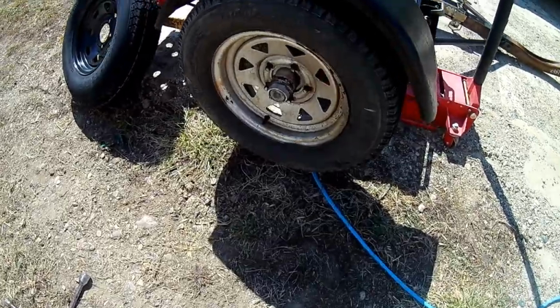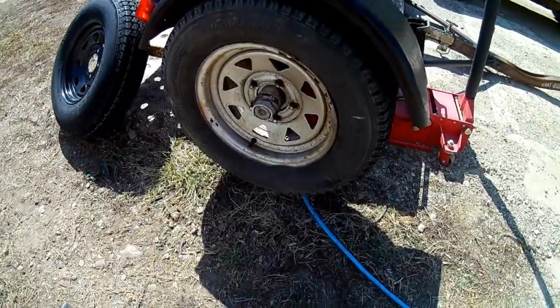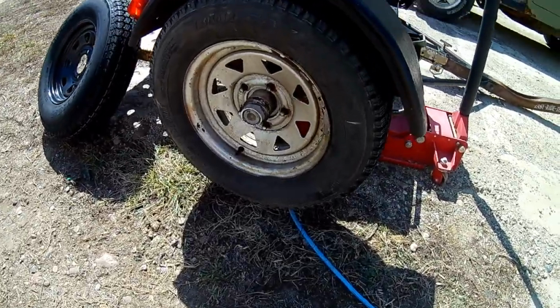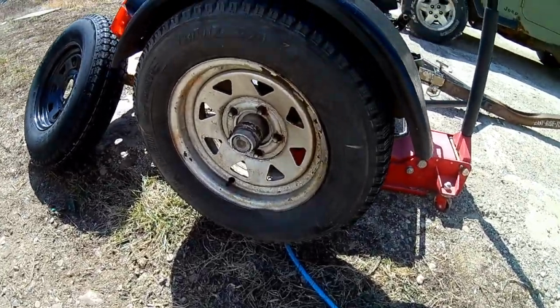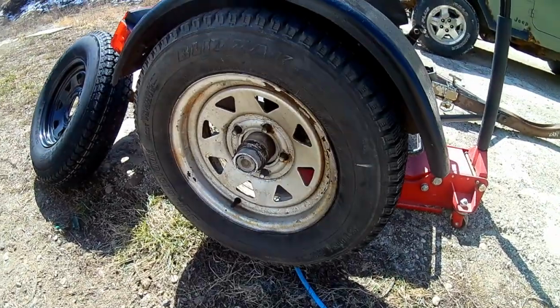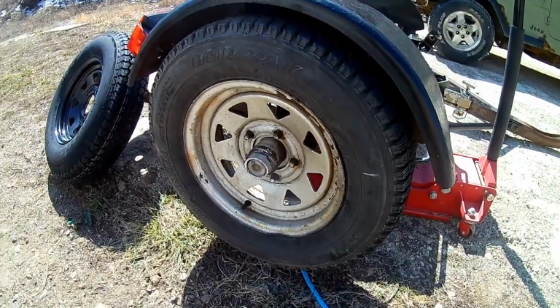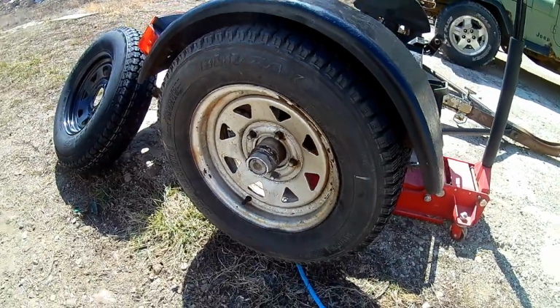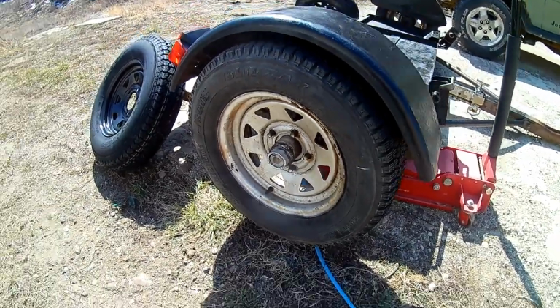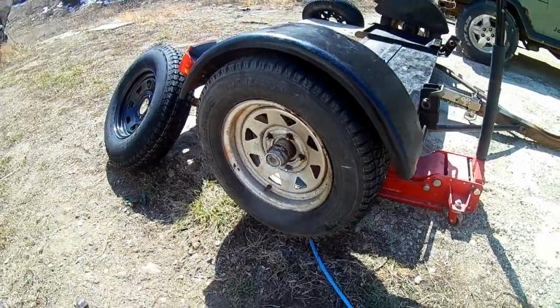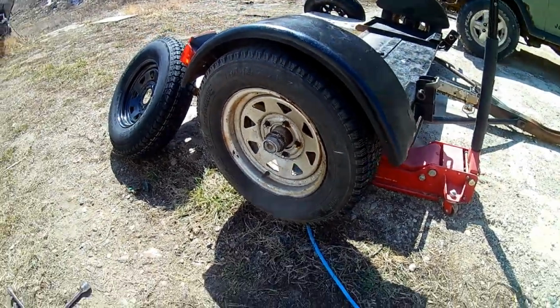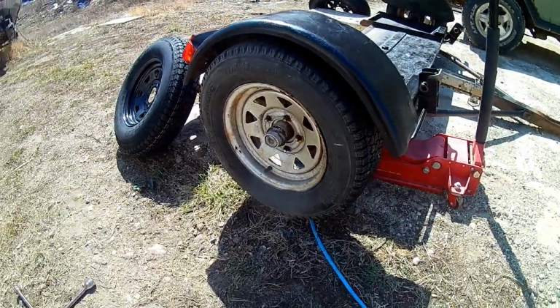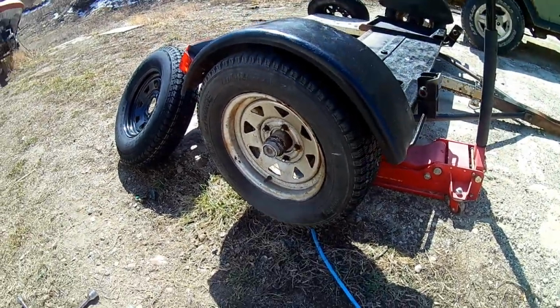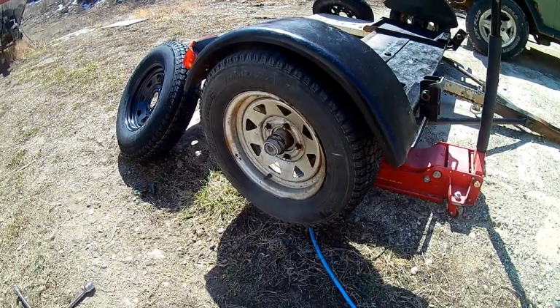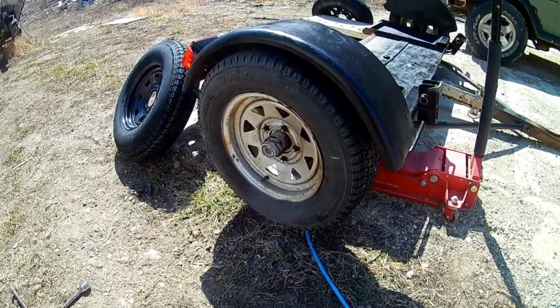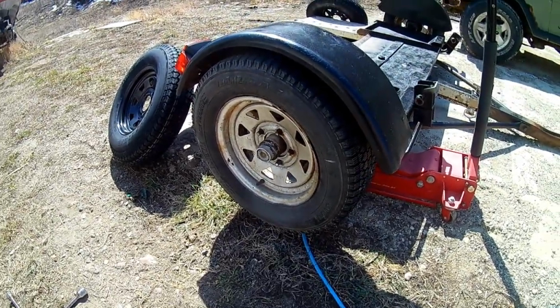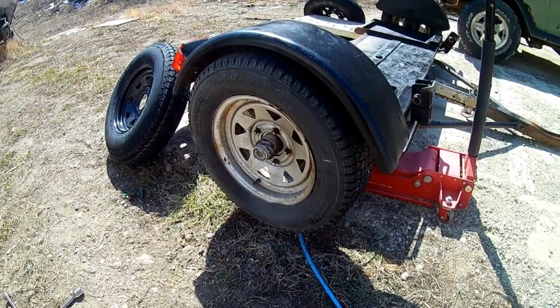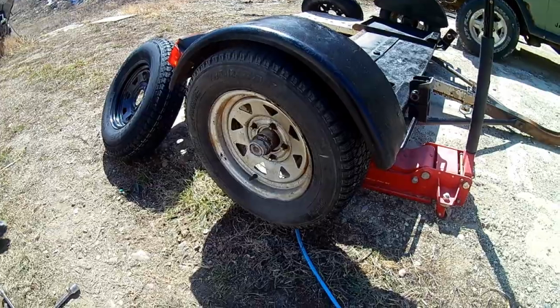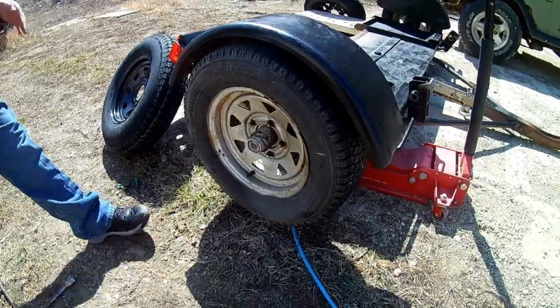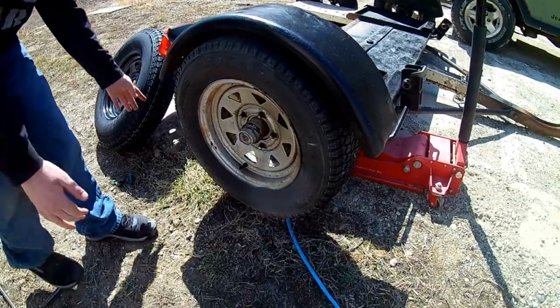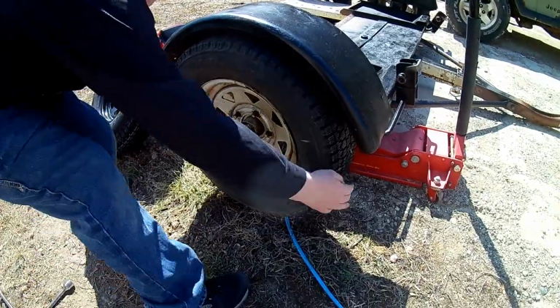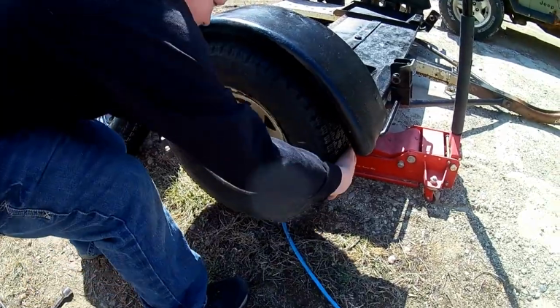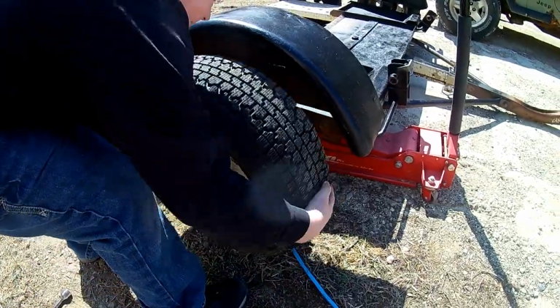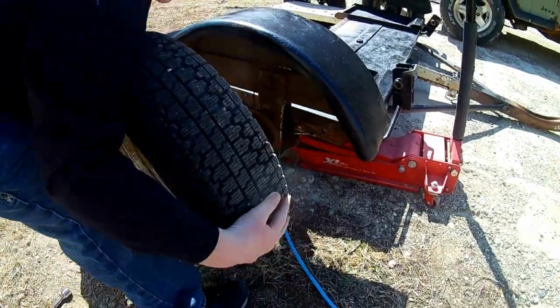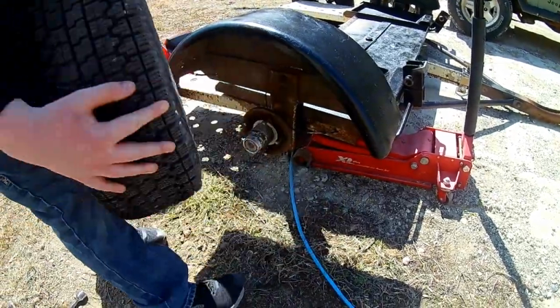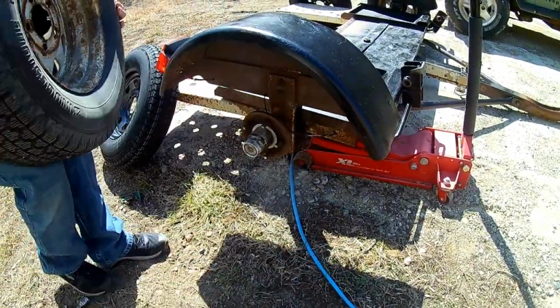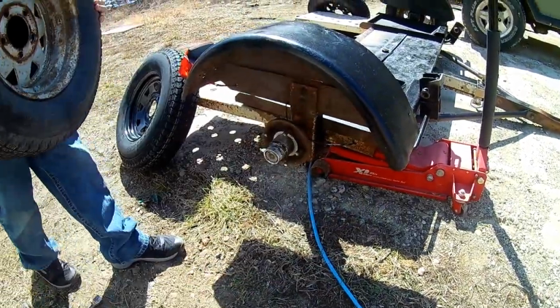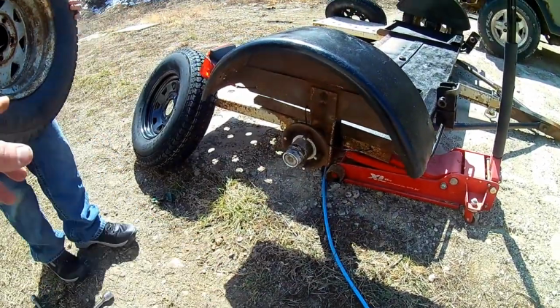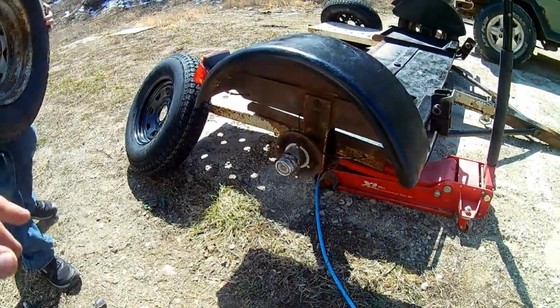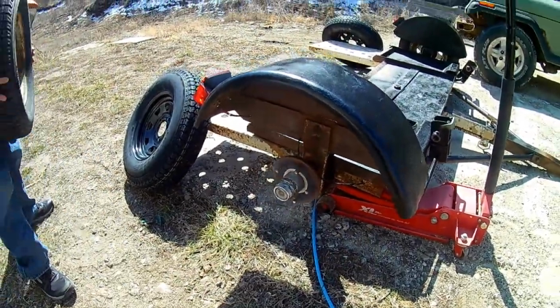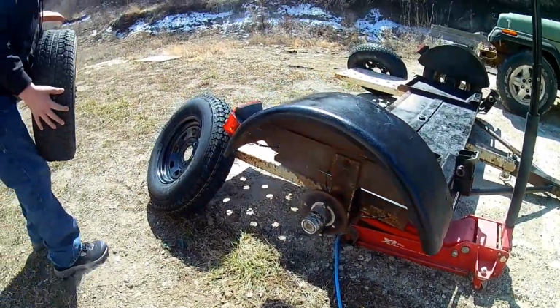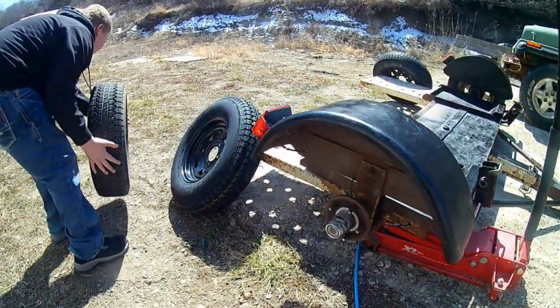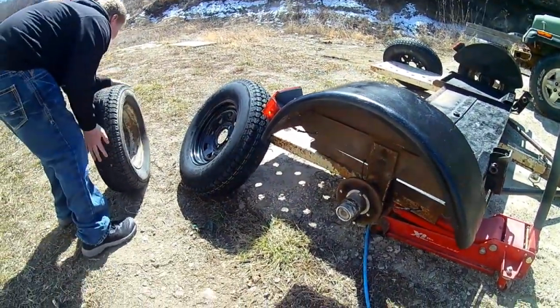Got all the lug nuts off. I'll have him take that tire off. Okay, just roll it back around to the other side.